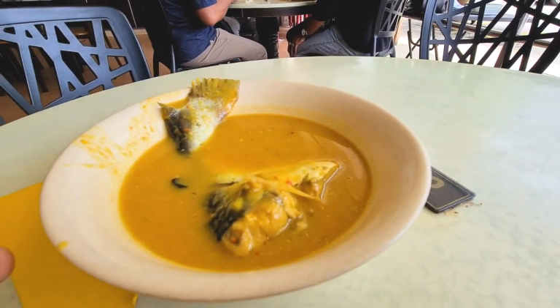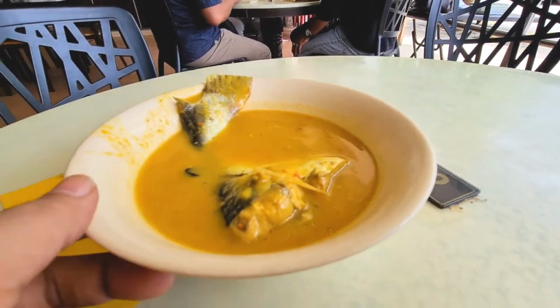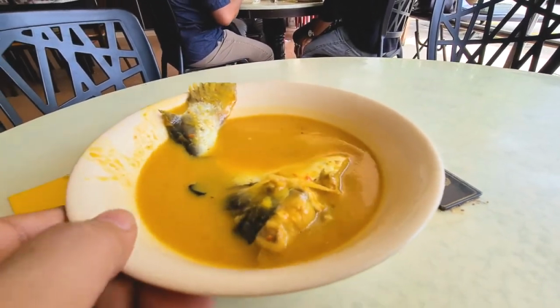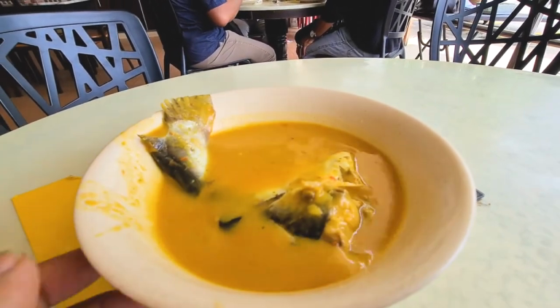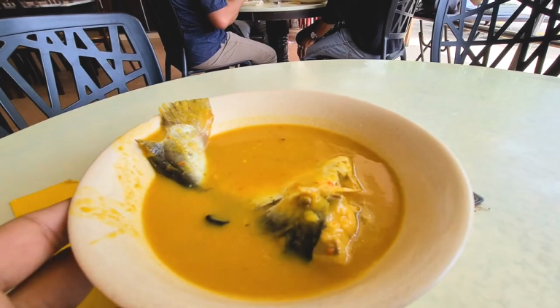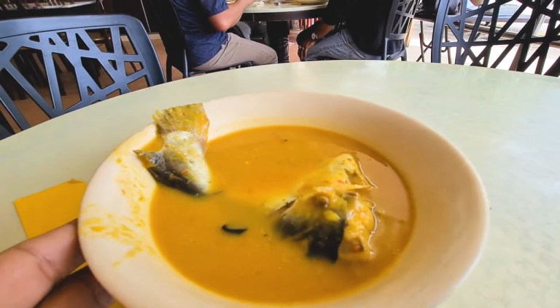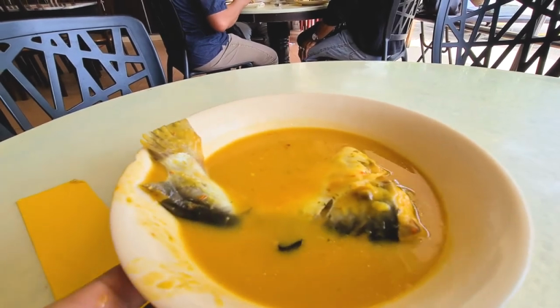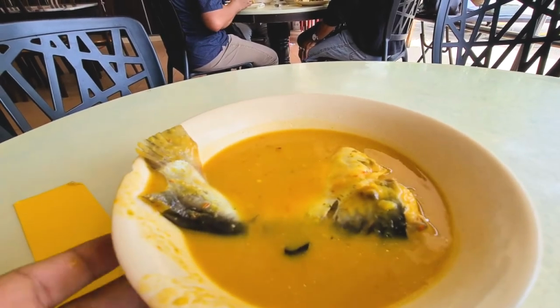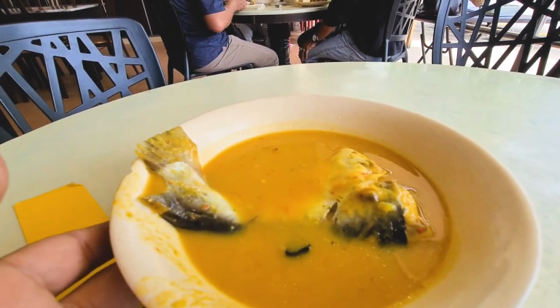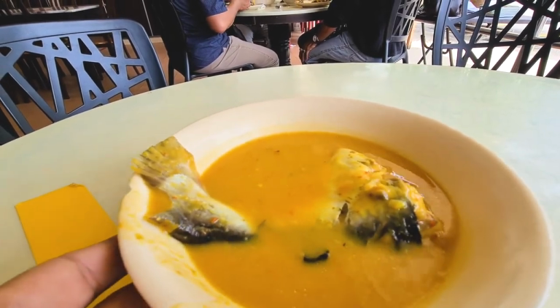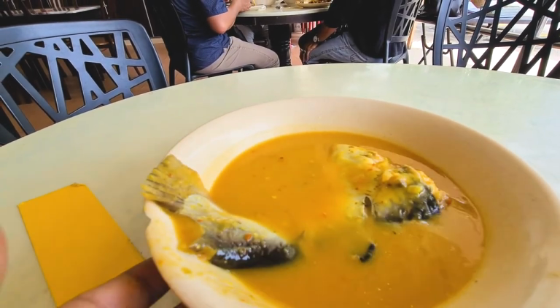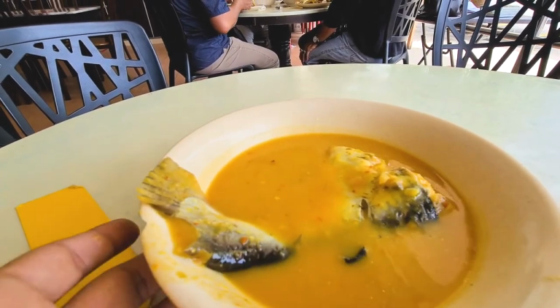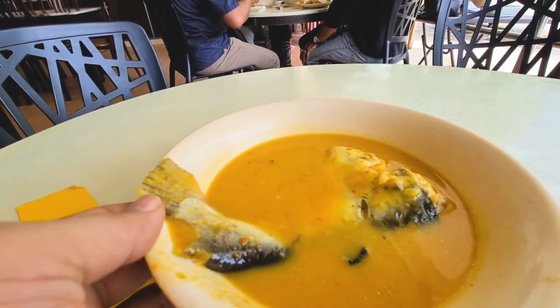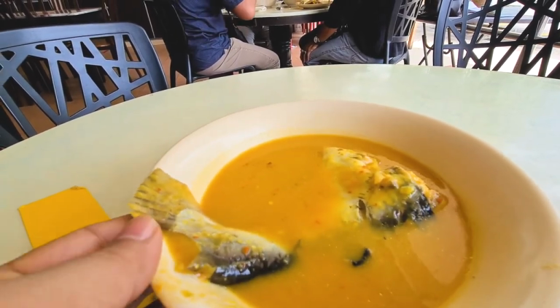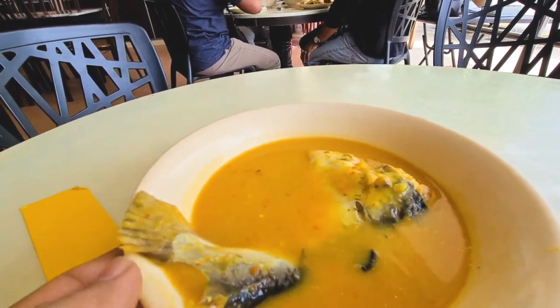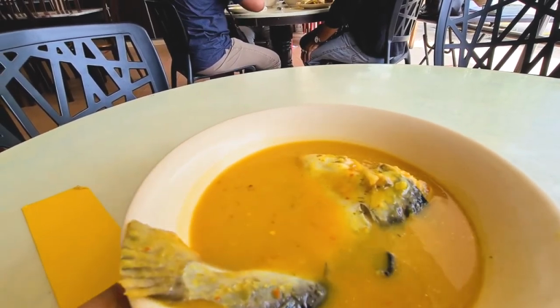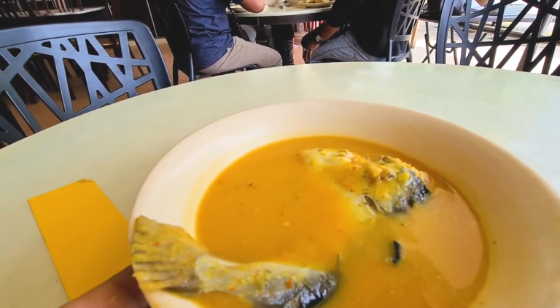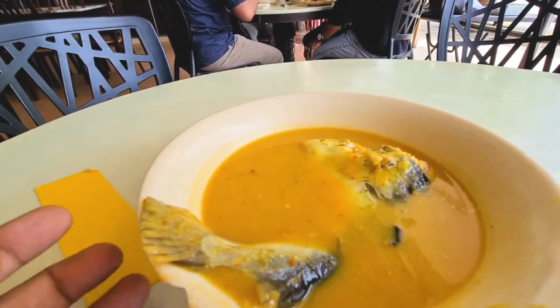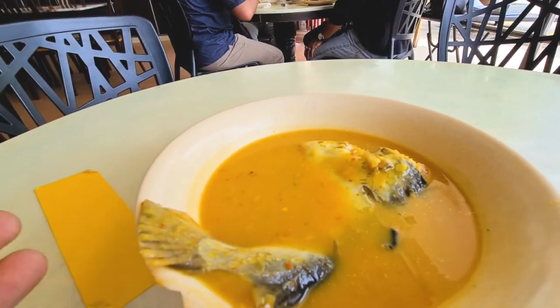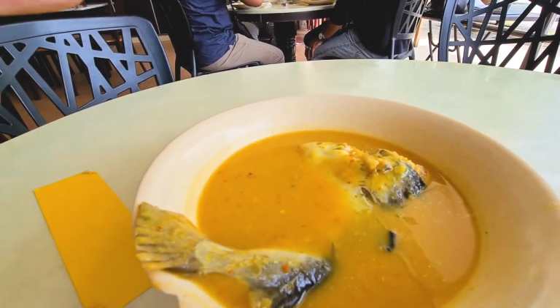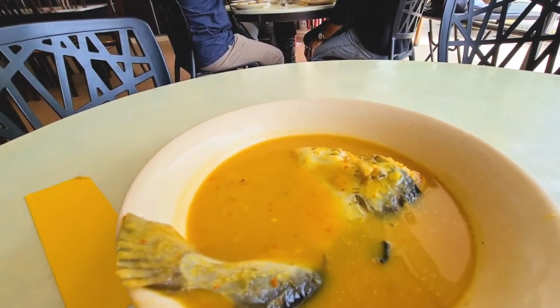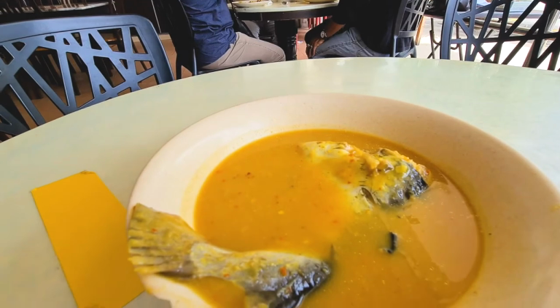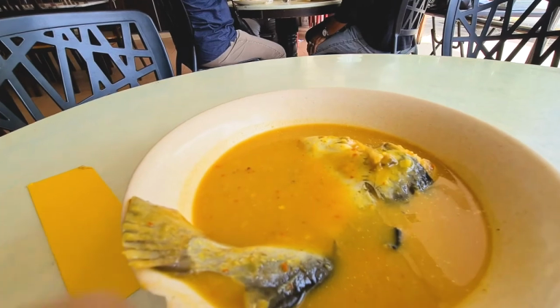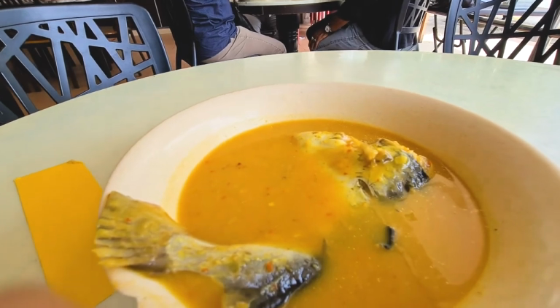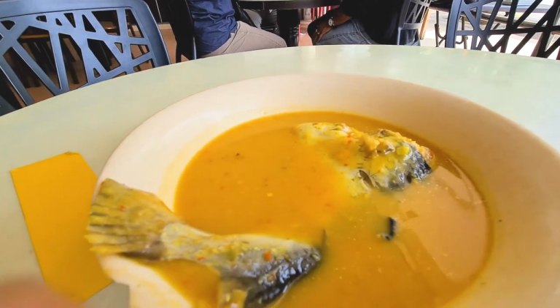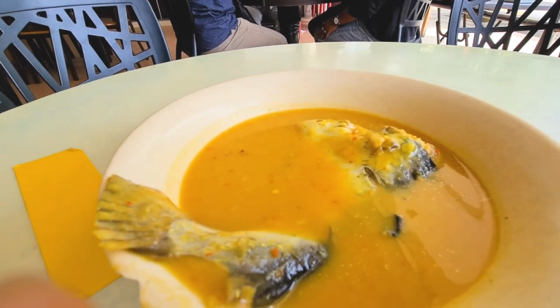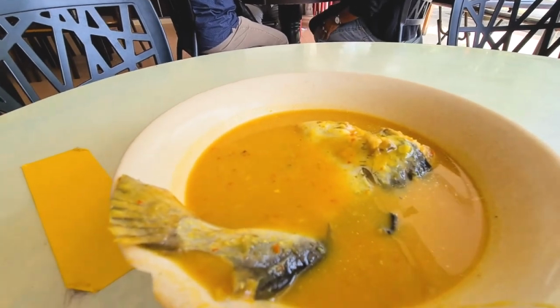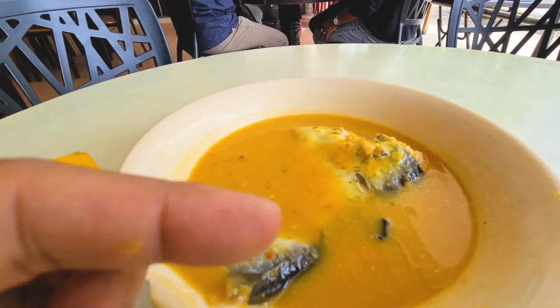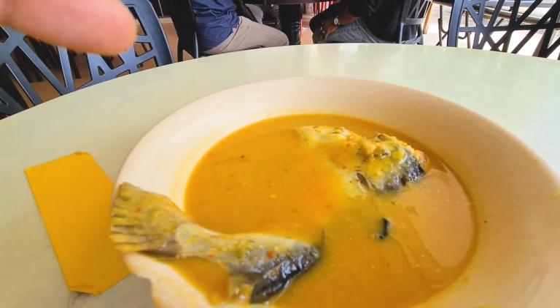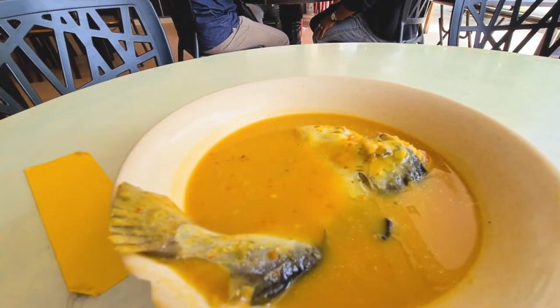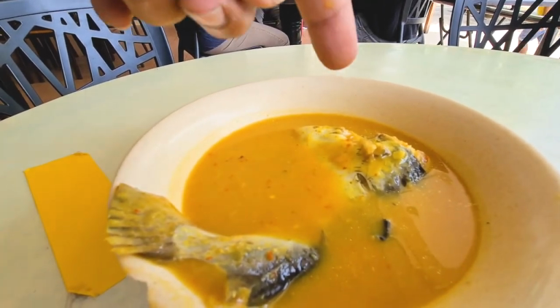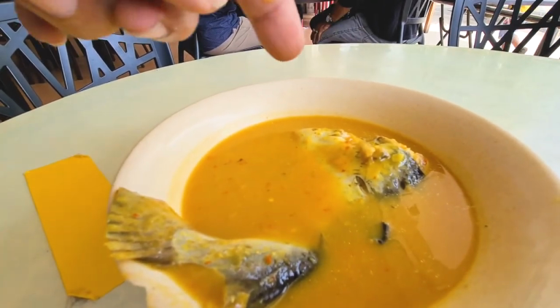And look at it. Nice and hot. The curry smells nice. And it's almost a whole fish inside there — this is the tail and that's the head.